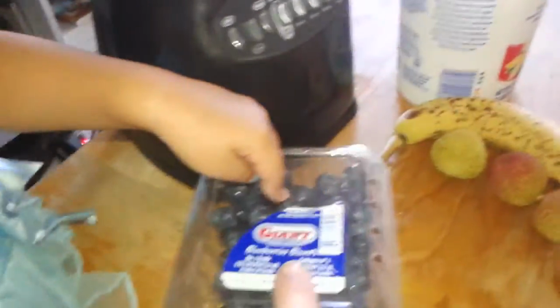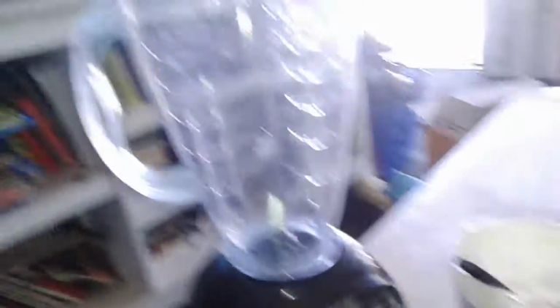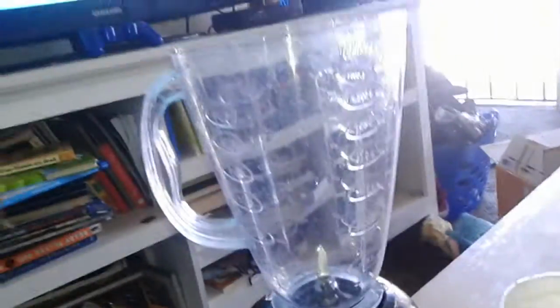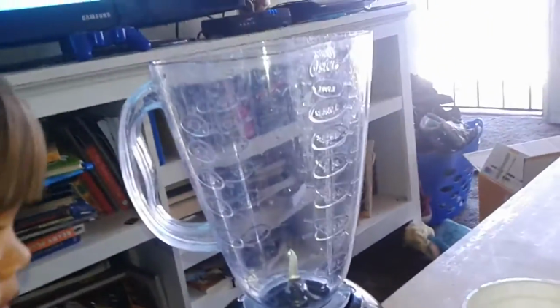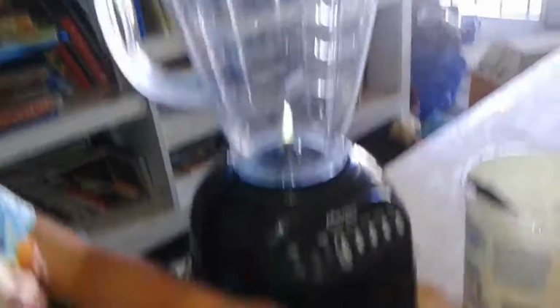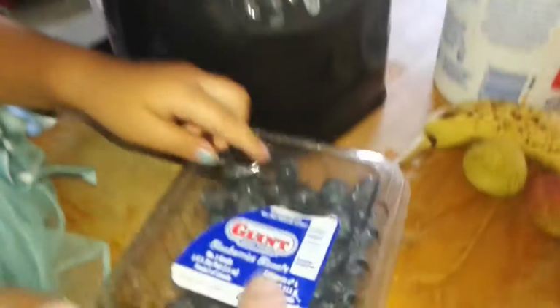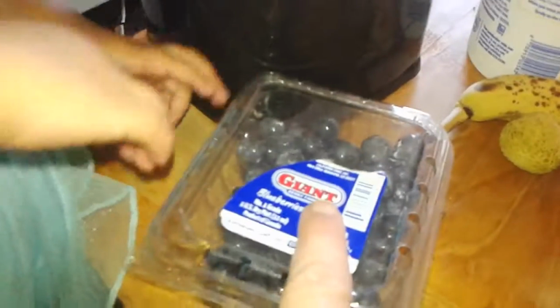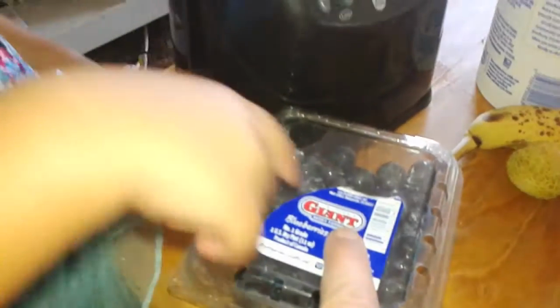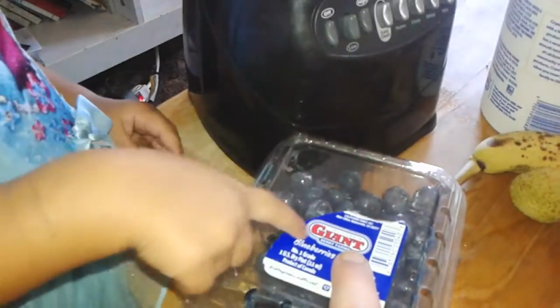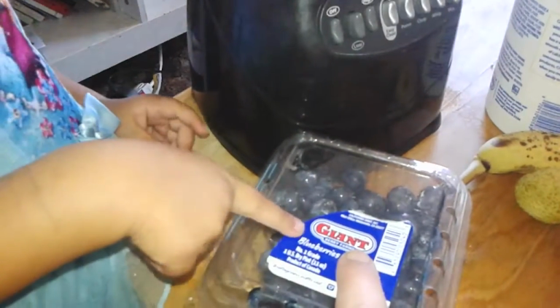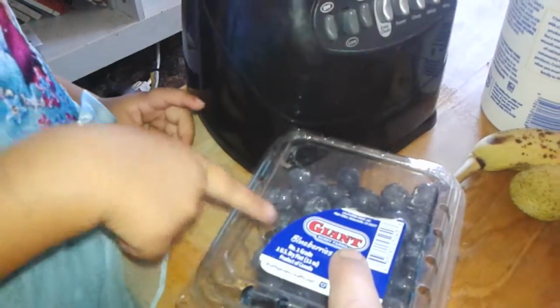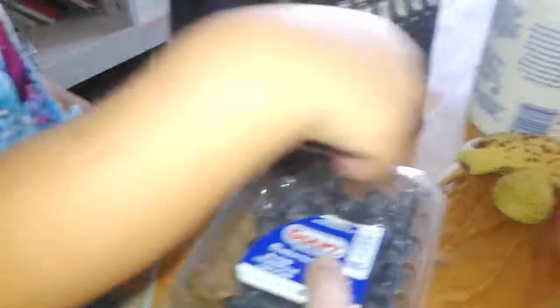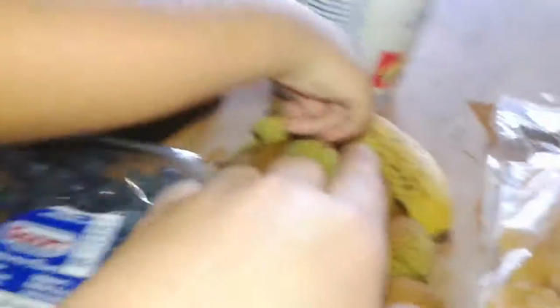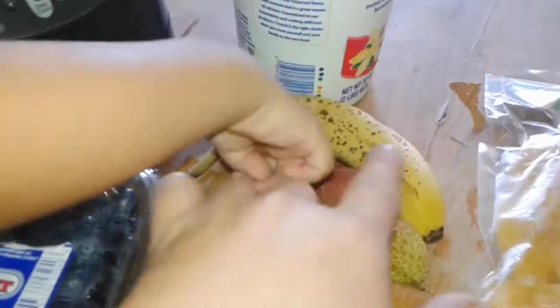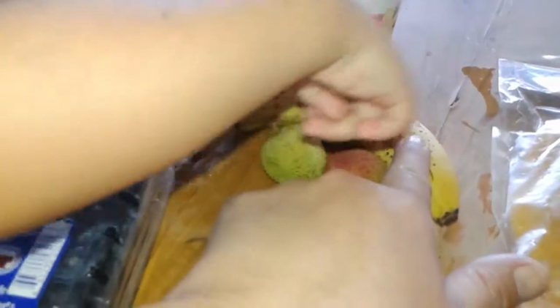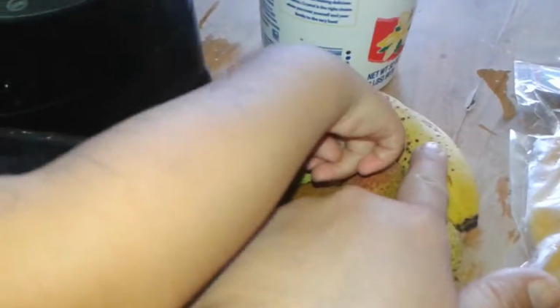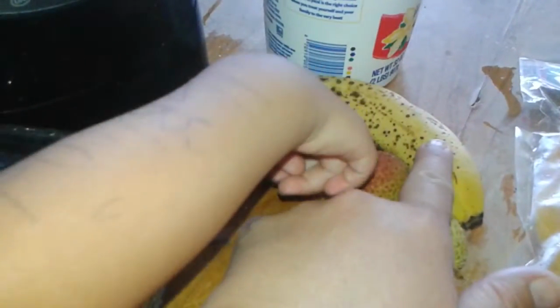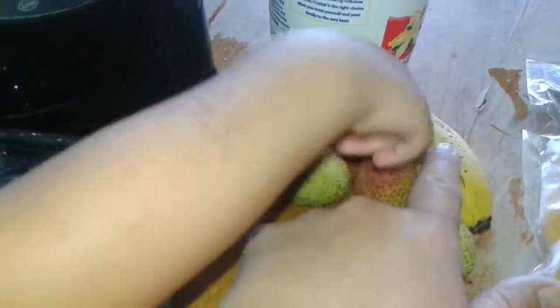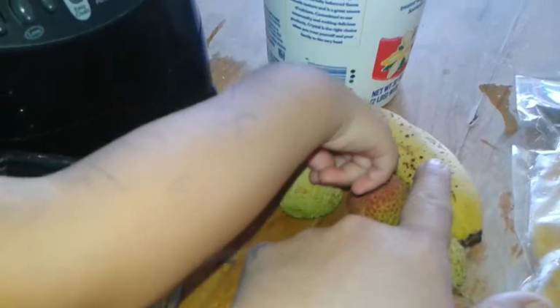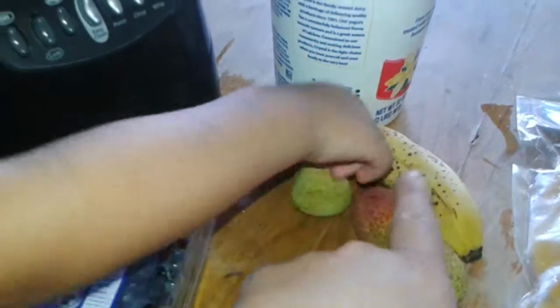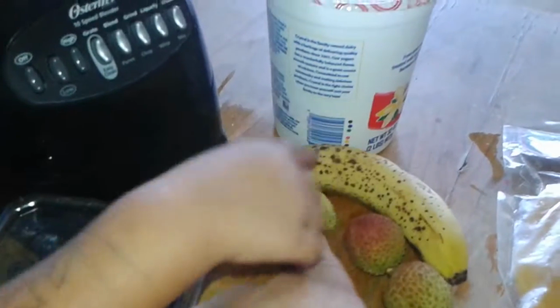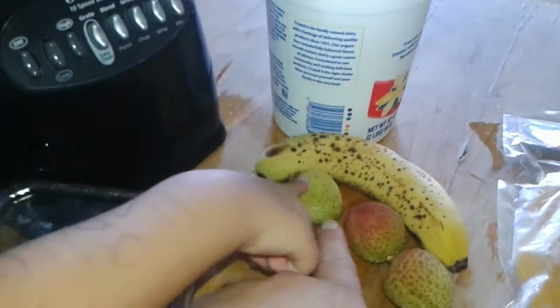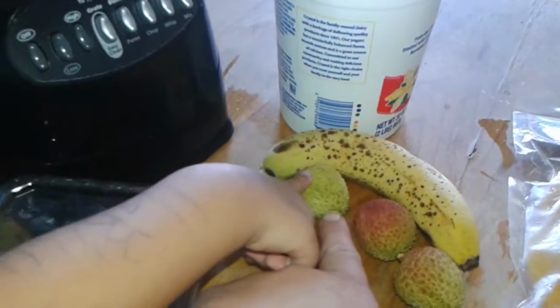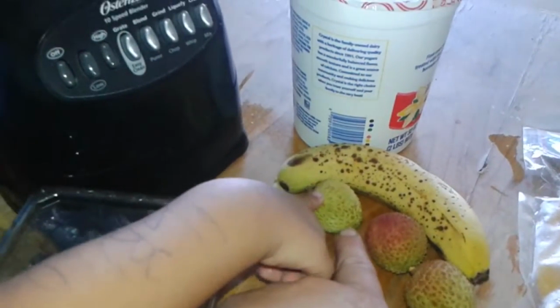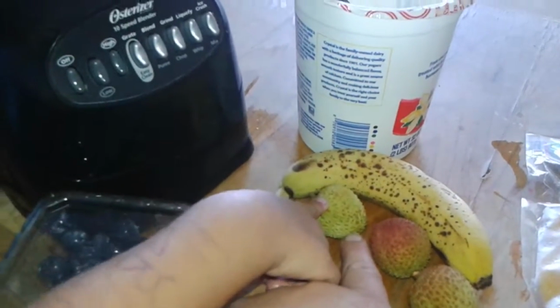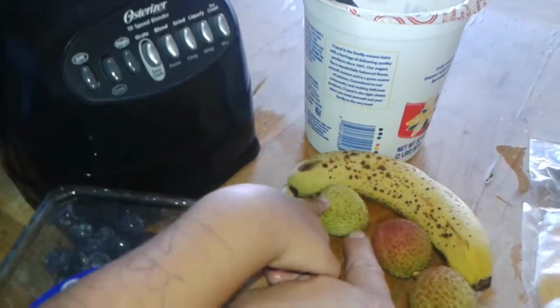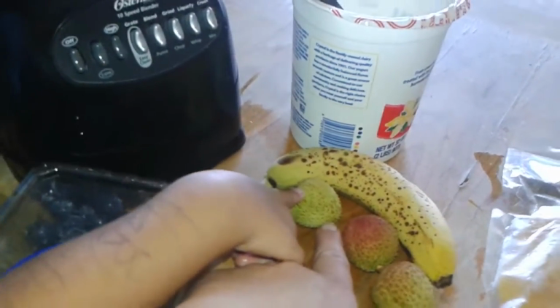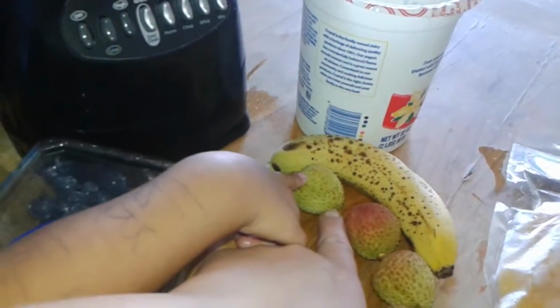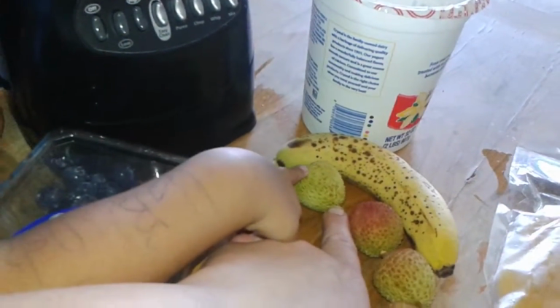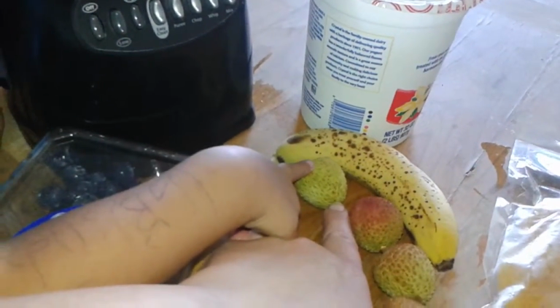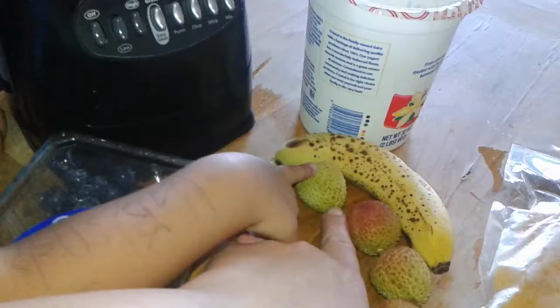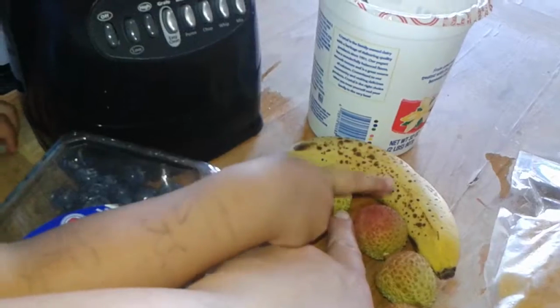We're making a smoothie. What's this? It's blueberry. Blueberry. What's that? Banana. What's this? It's a... Lychee? Lychee.